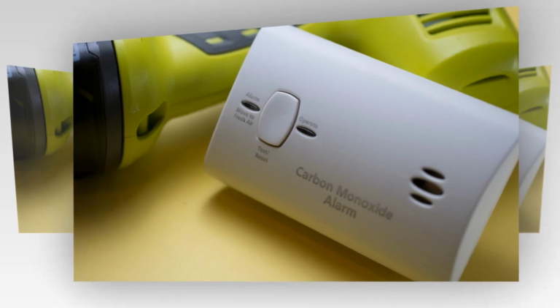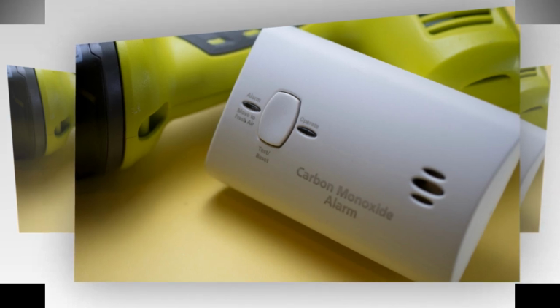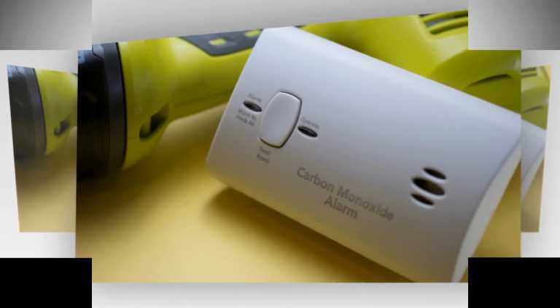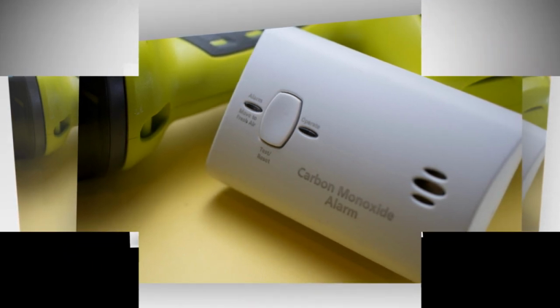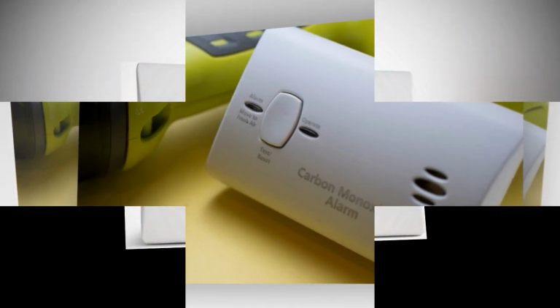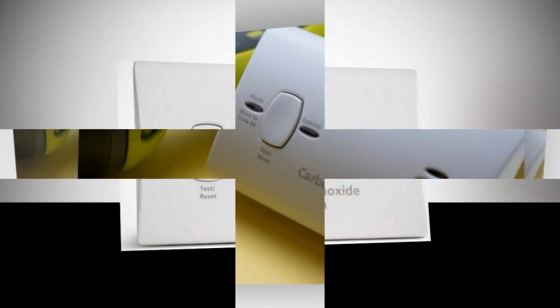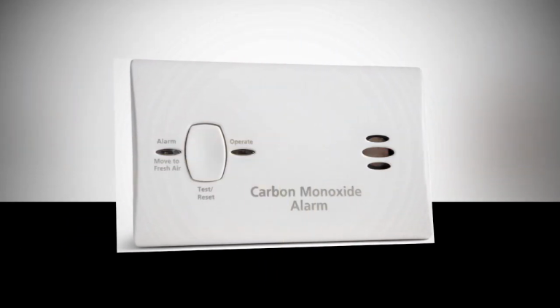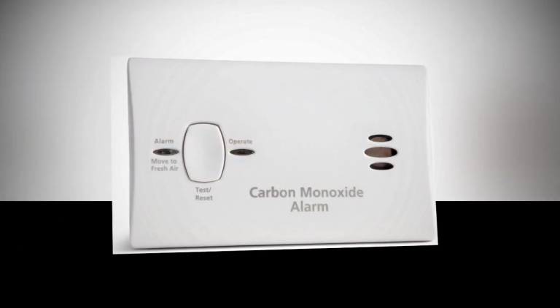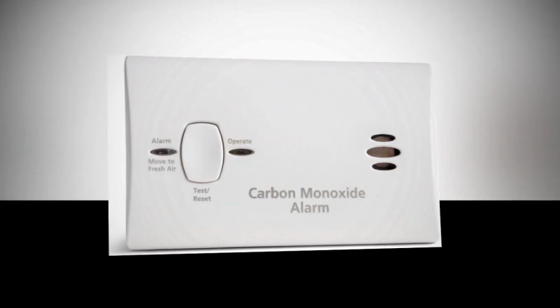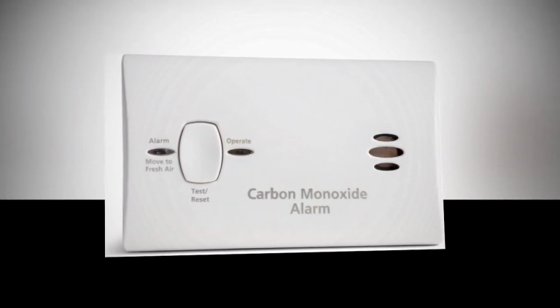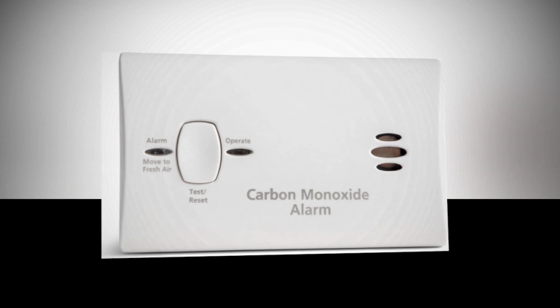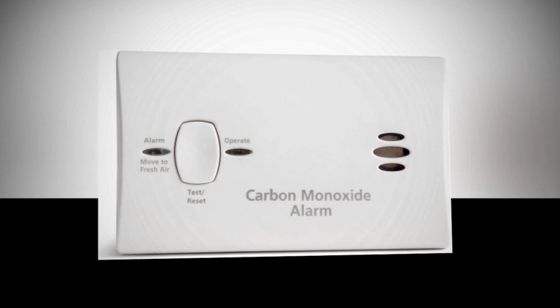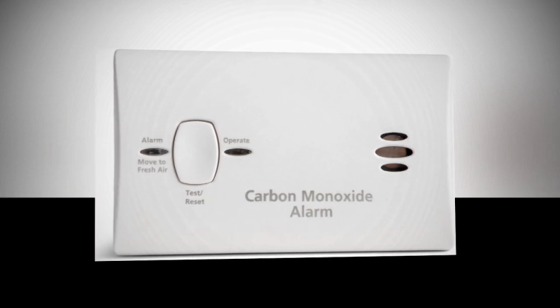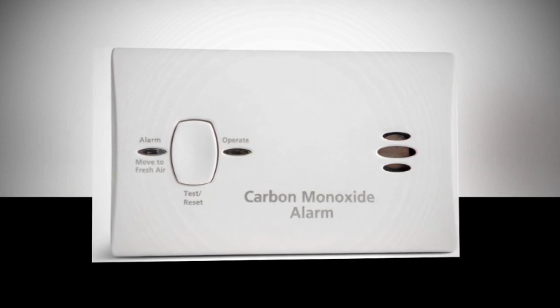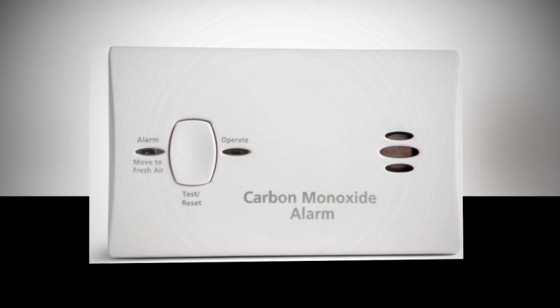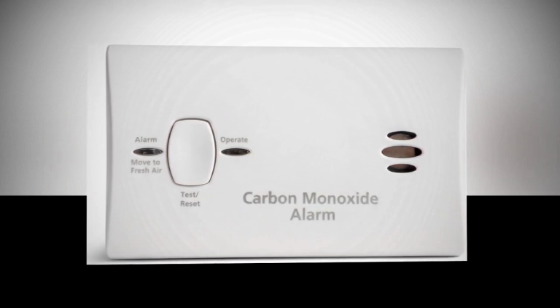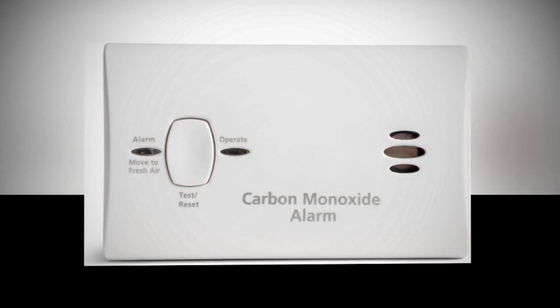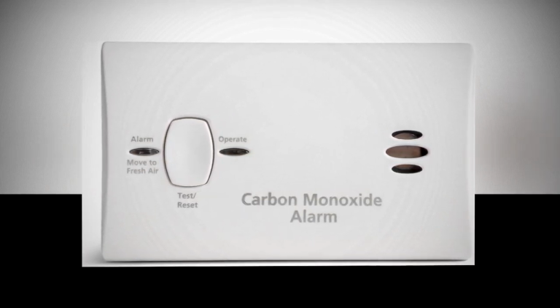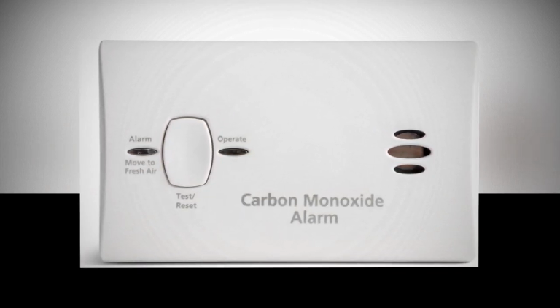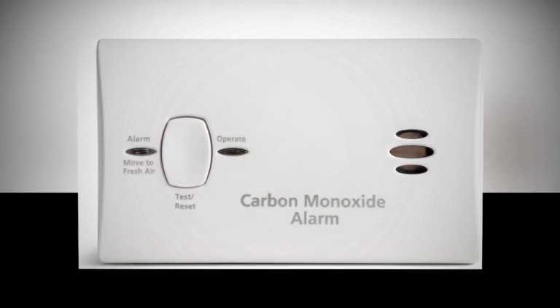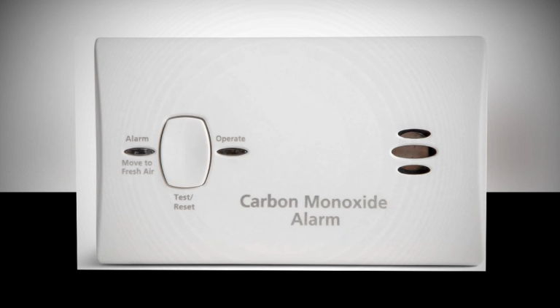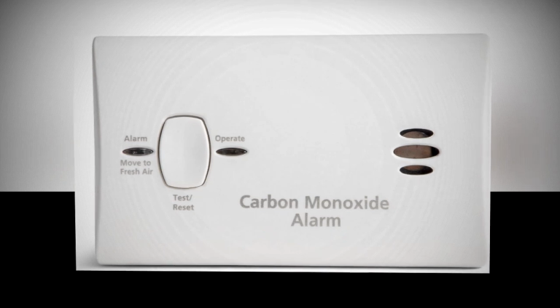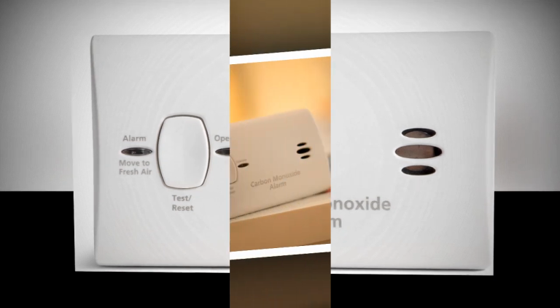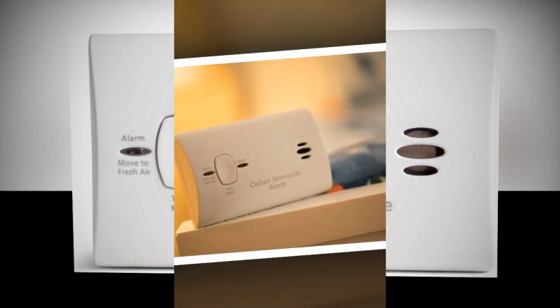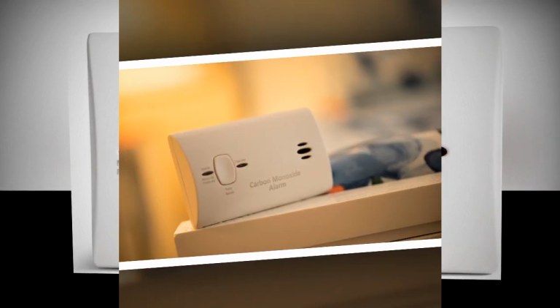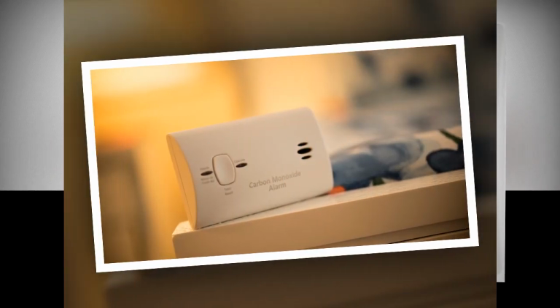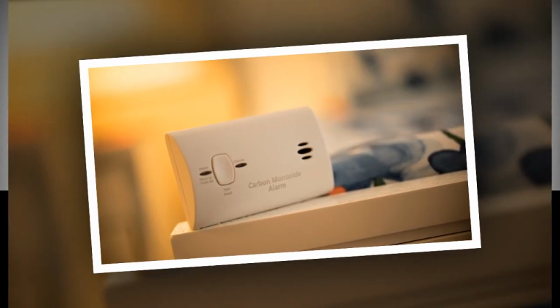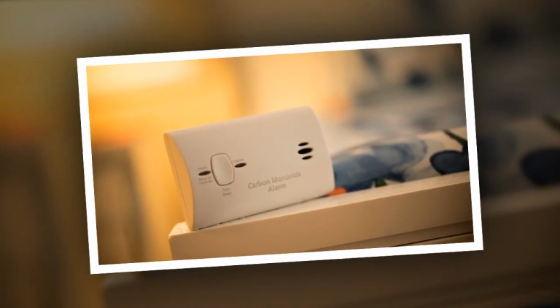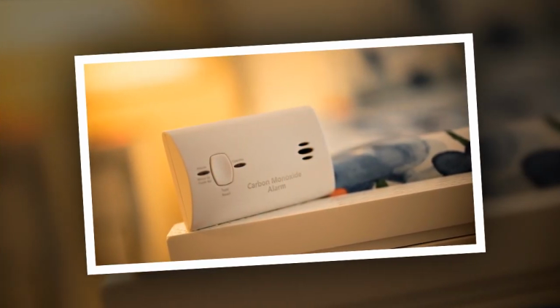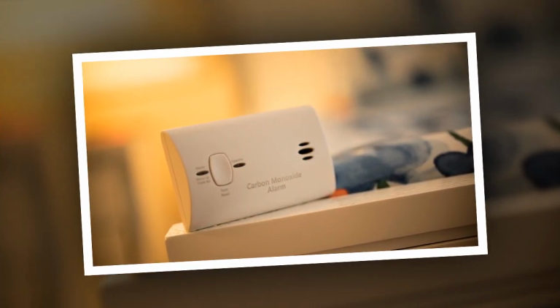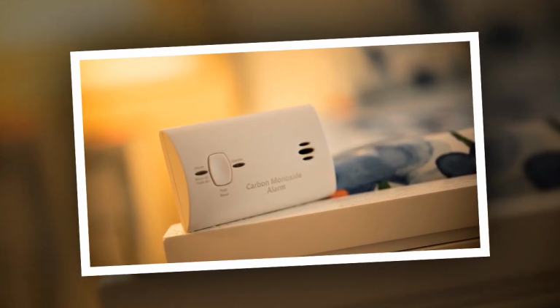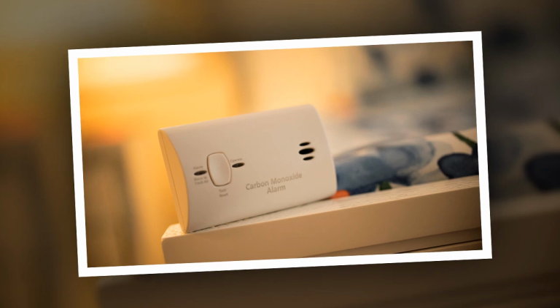Bonus use cases: impress your in-laws with your adulting skills. Make your Airbnb safer and sound like a hero in reviews. Mute your guilt about using that 15-year-old space heater.